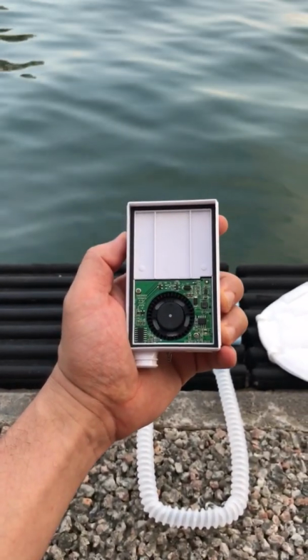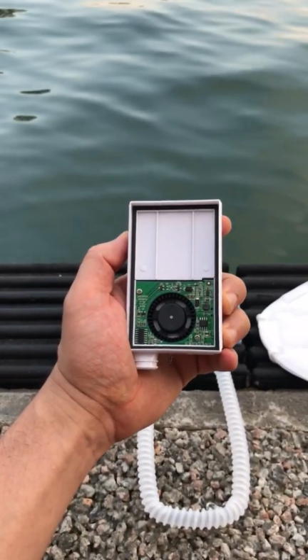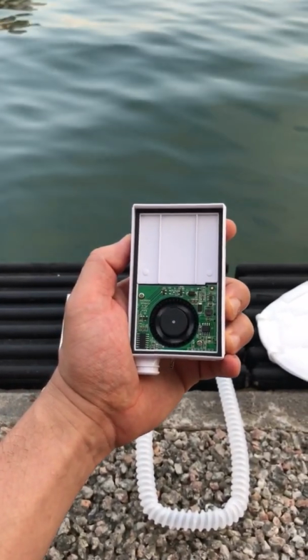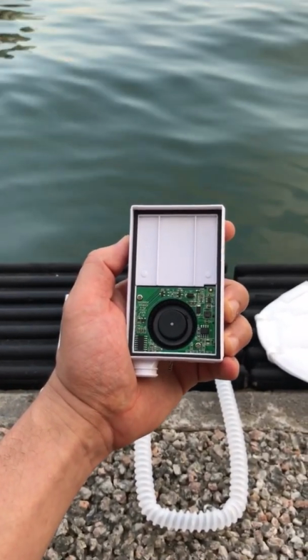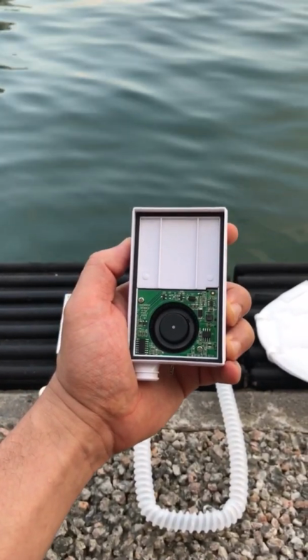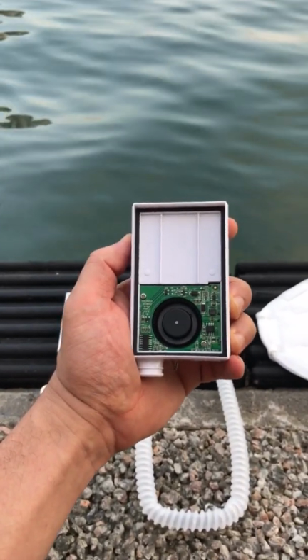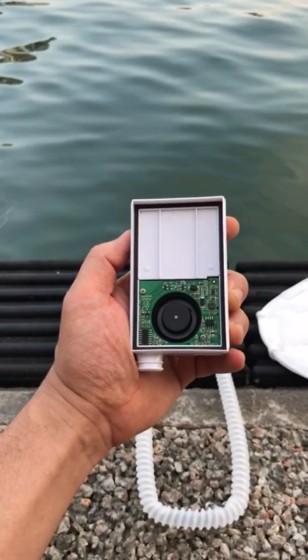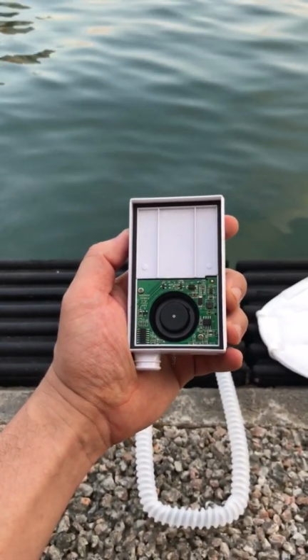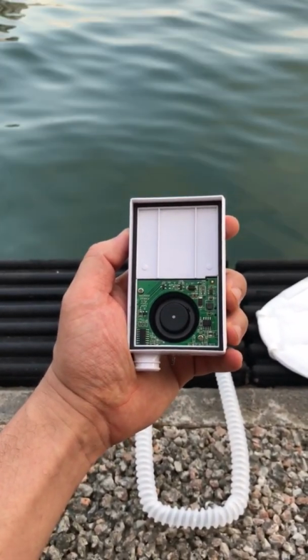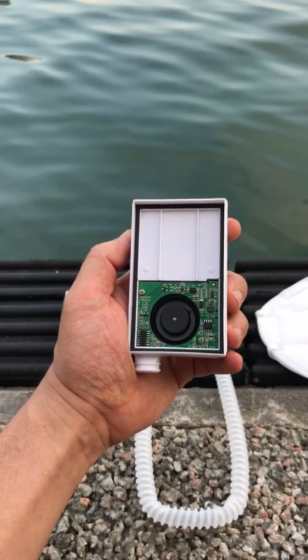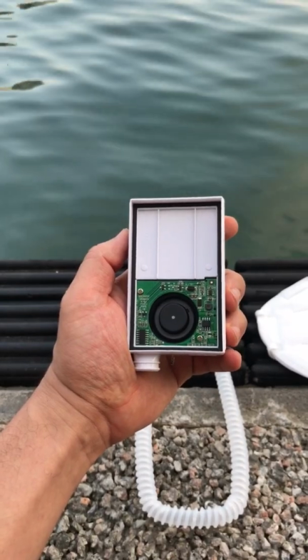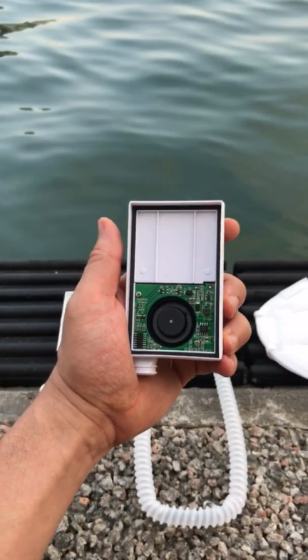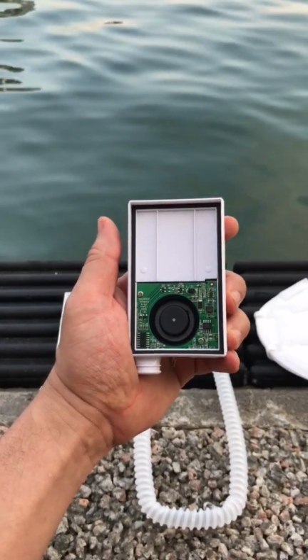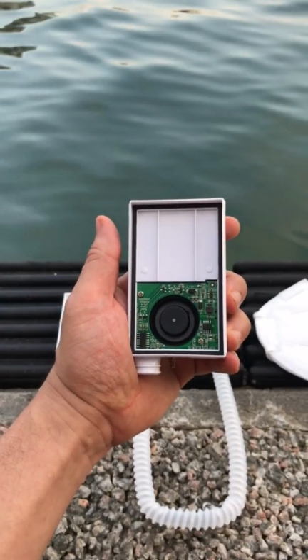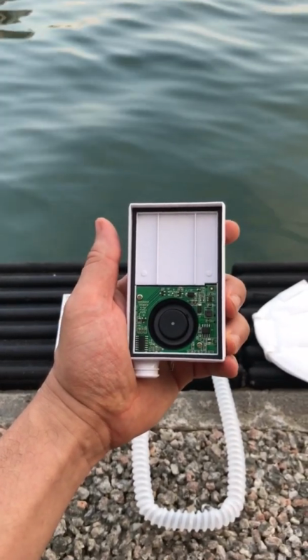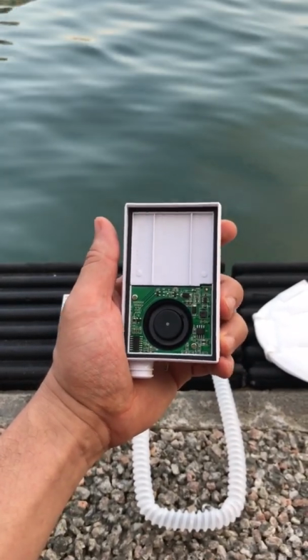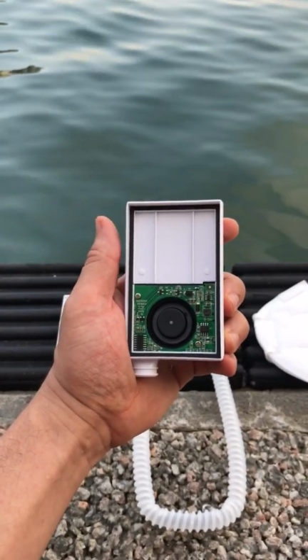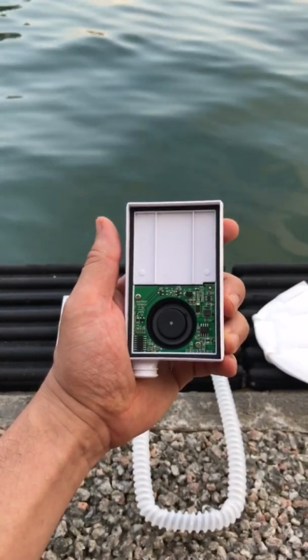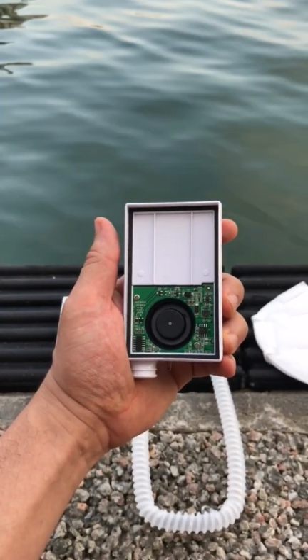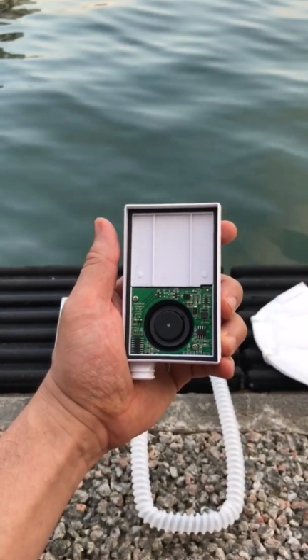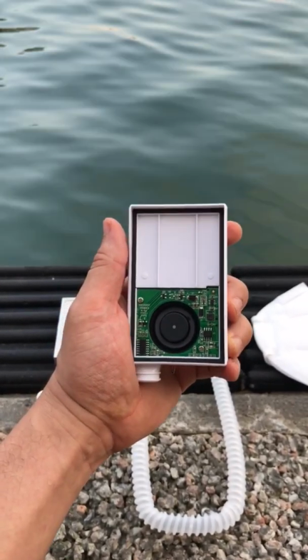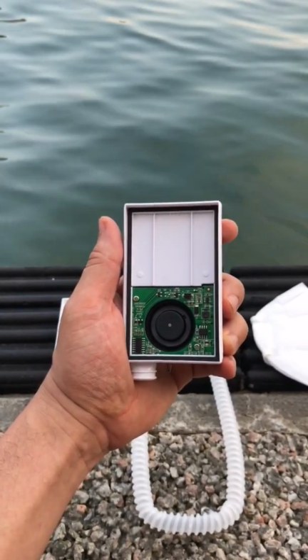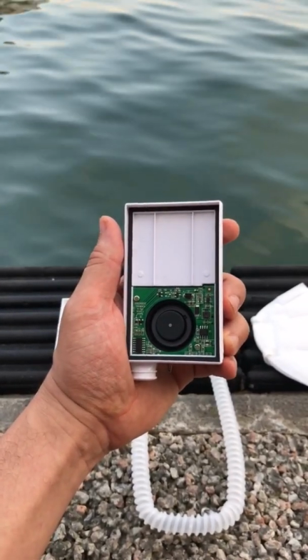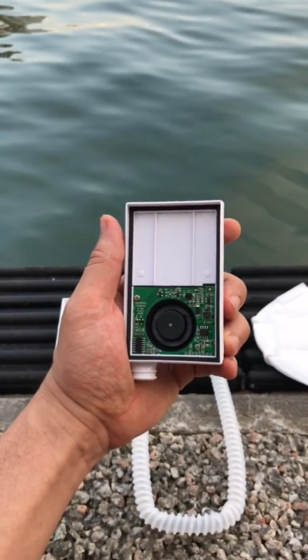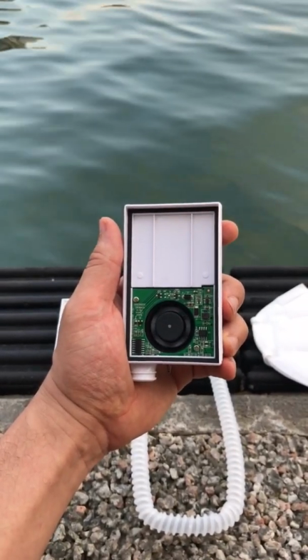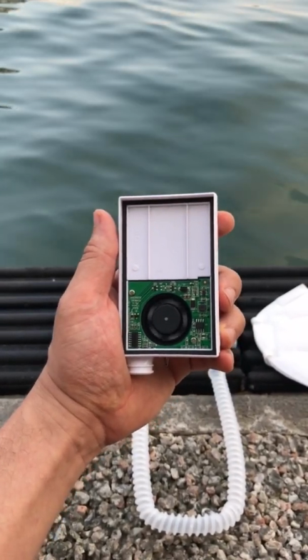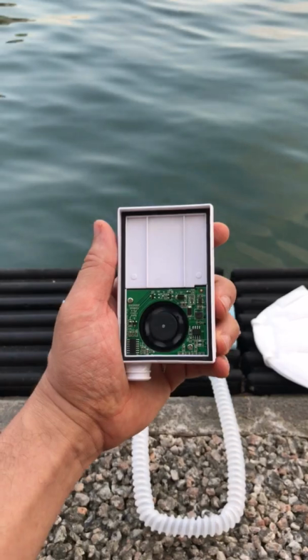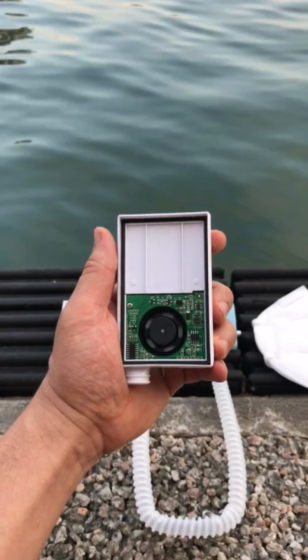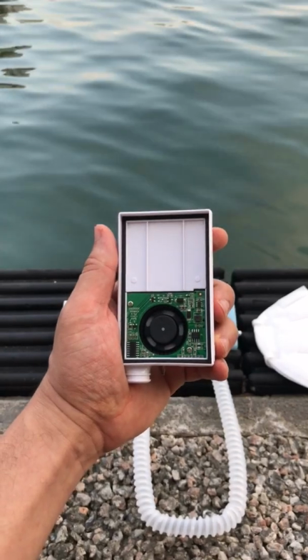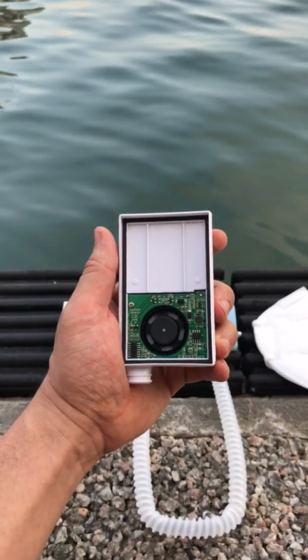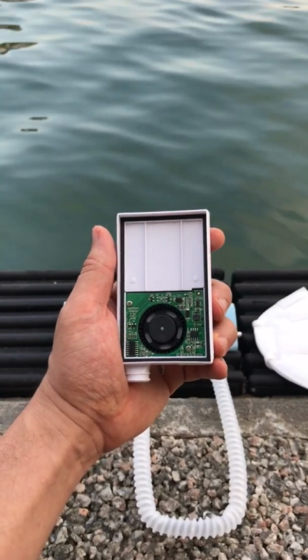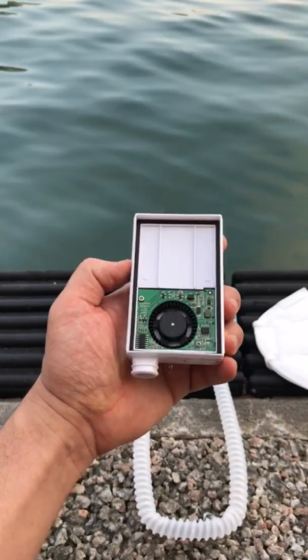This has a built-in 1800 RPM fan with three different fan speeds. It also has a built-in battery which can run up to 12 hours depending on the fan speed.